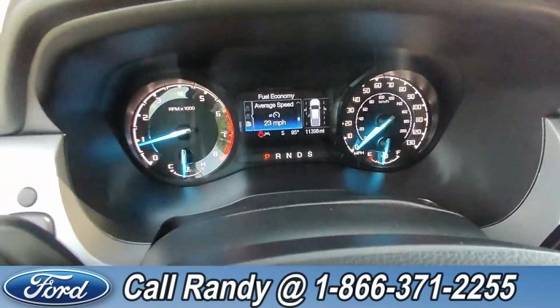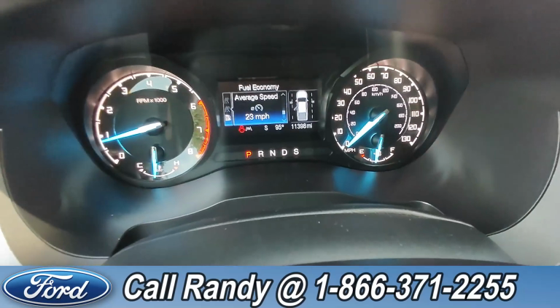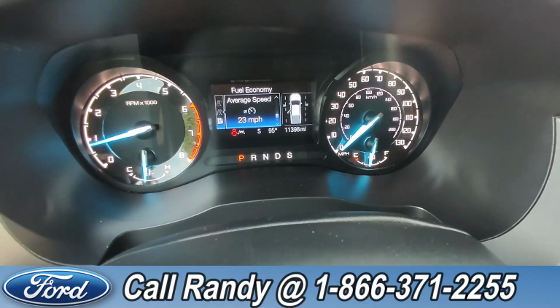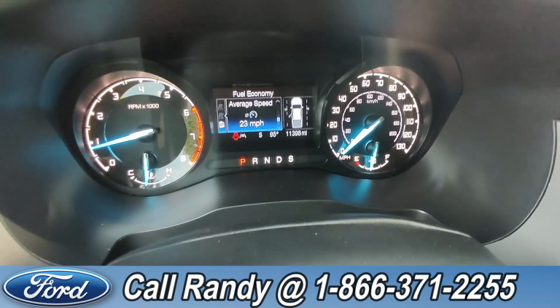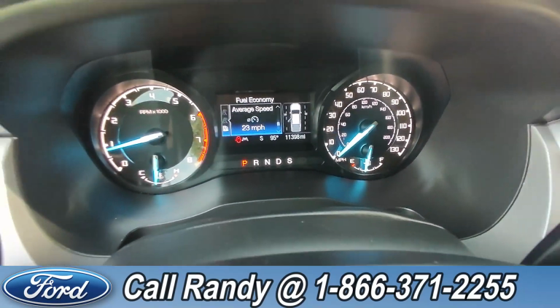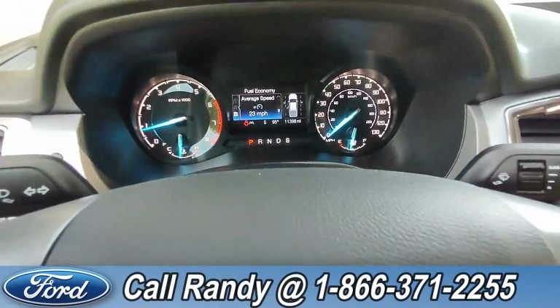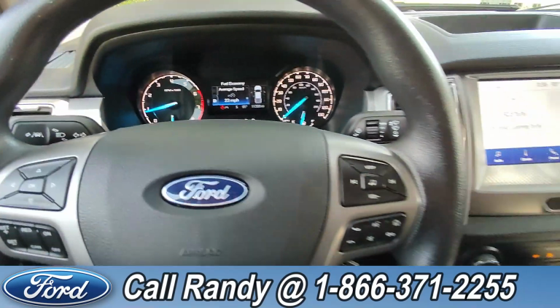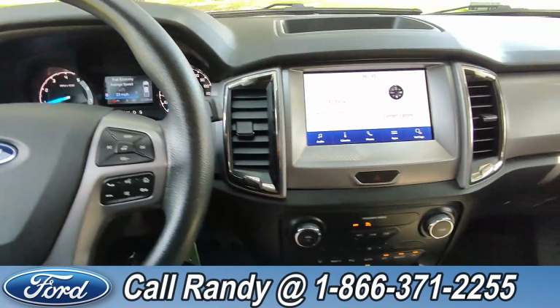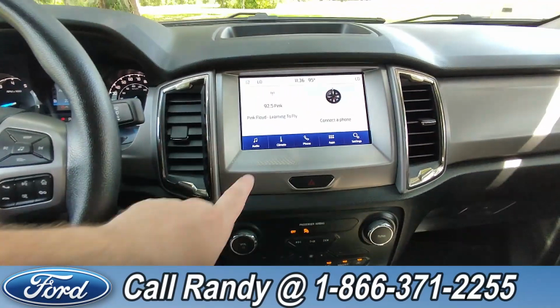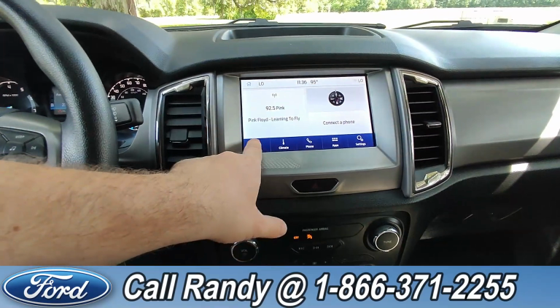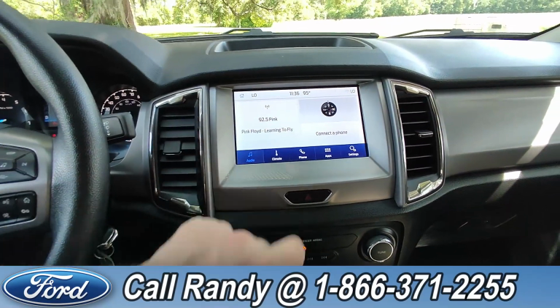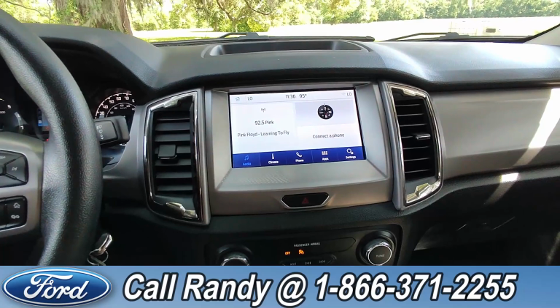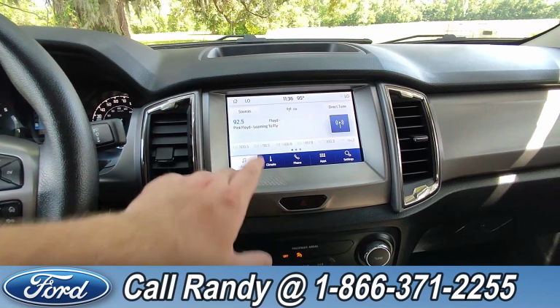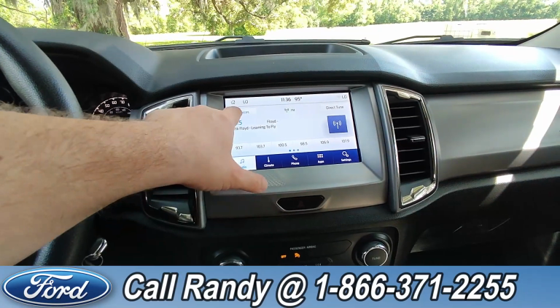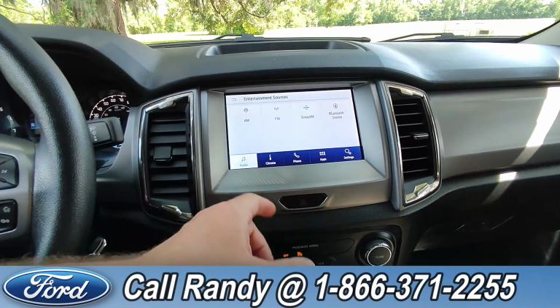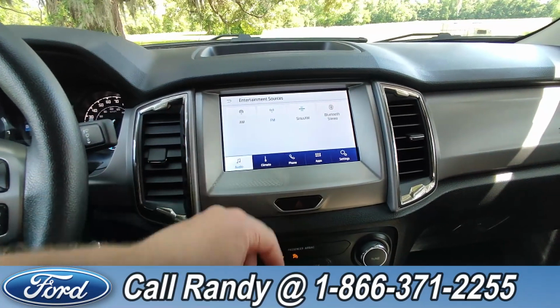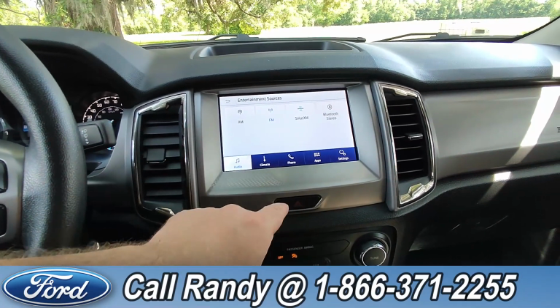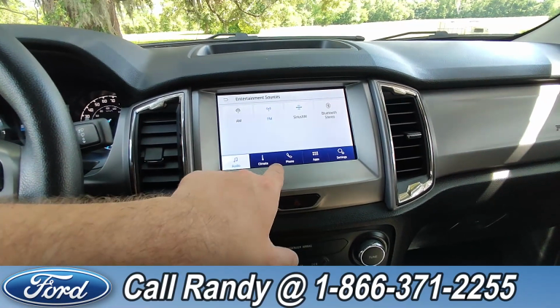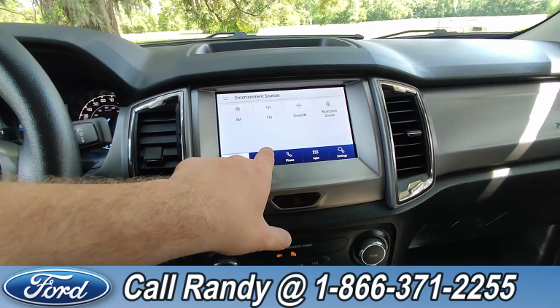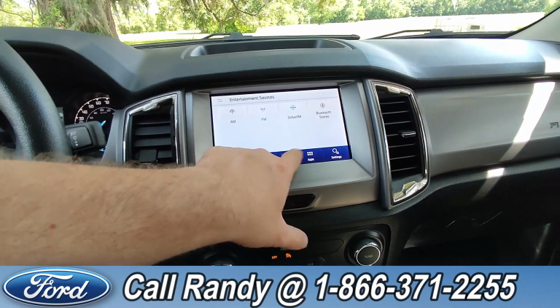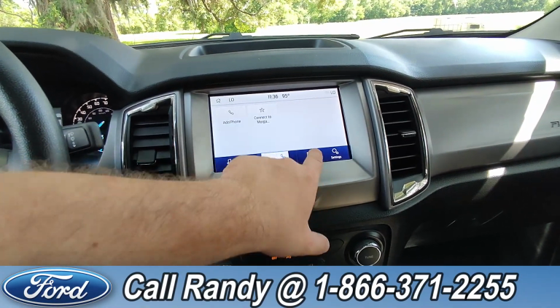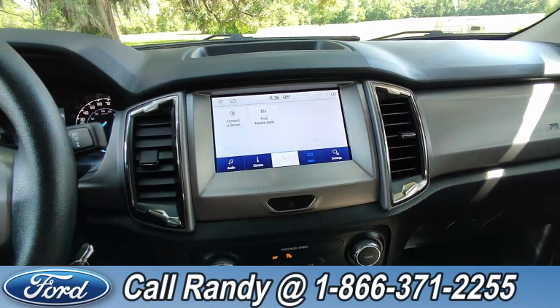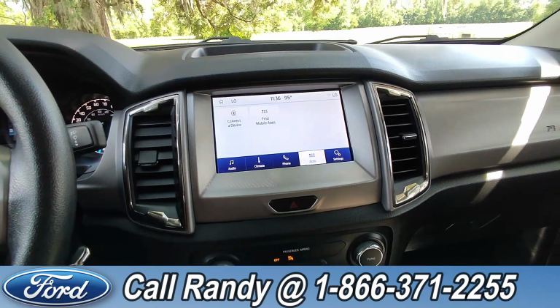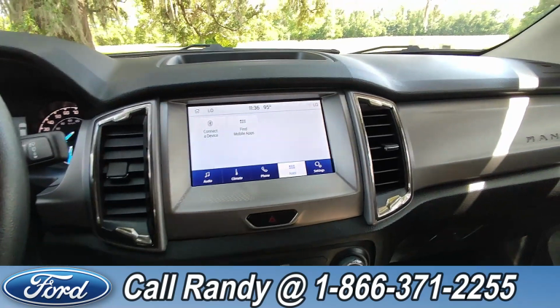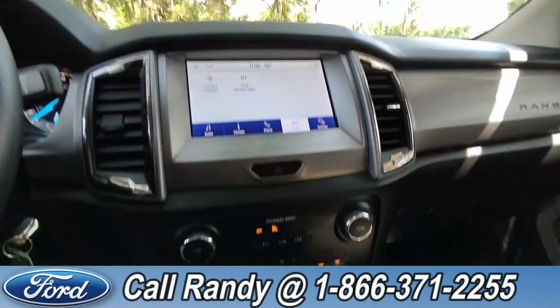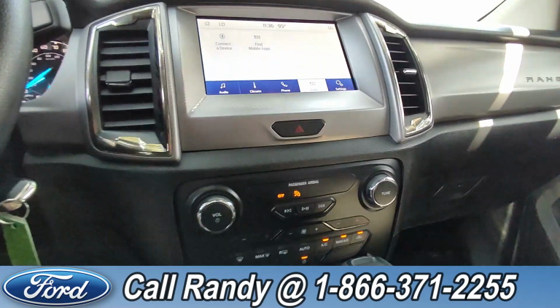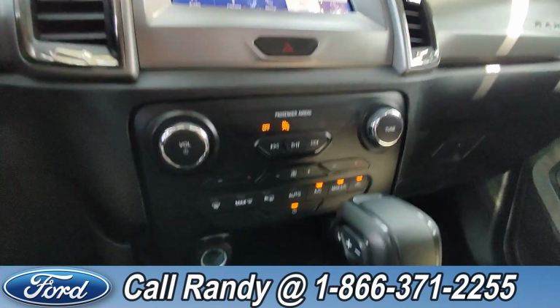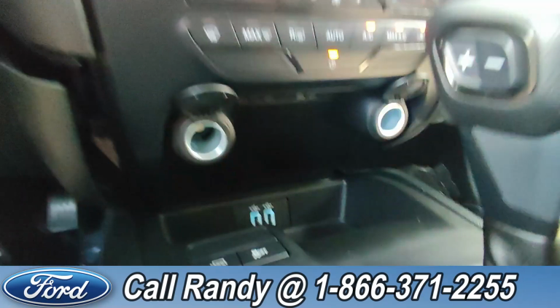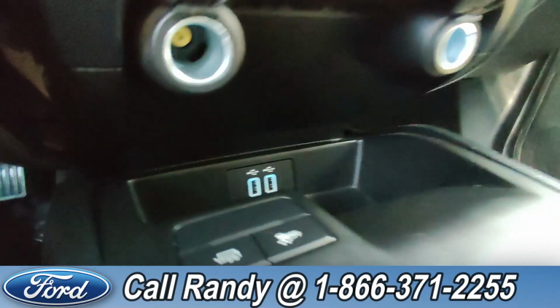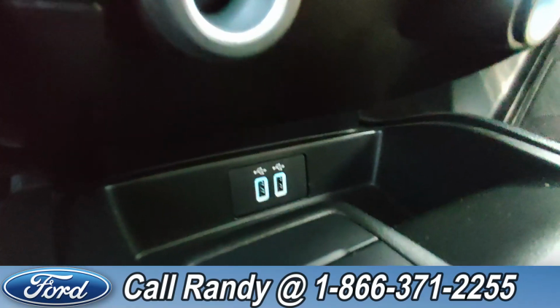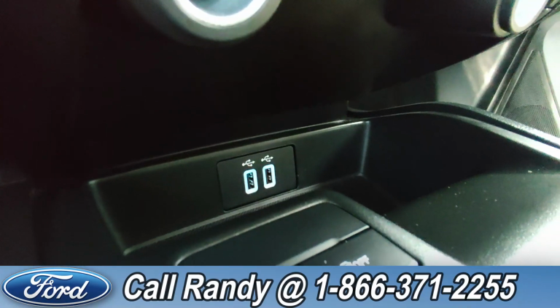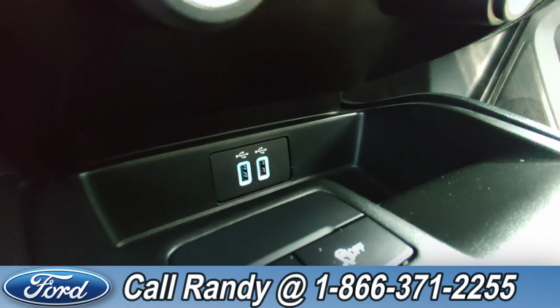As of this video it has 11,000 miles on it. Going over to the dash is a touch screen with AM FM radio, Sirius and Bluetooth, as well as phone and other apps that it has access to. And down here you have two USB ports.